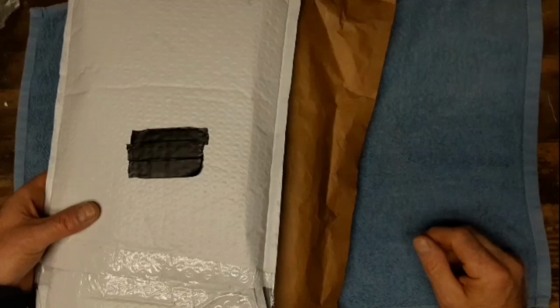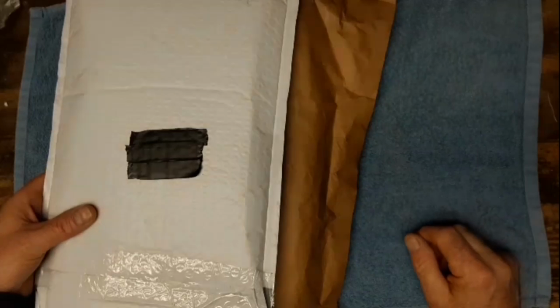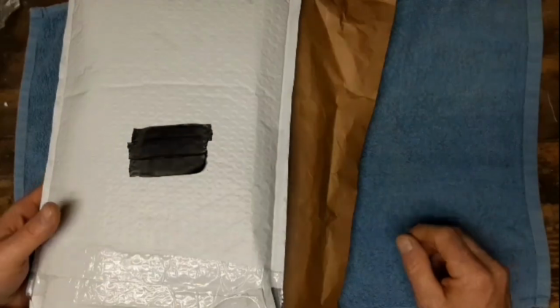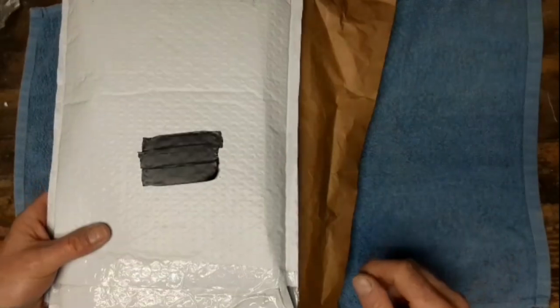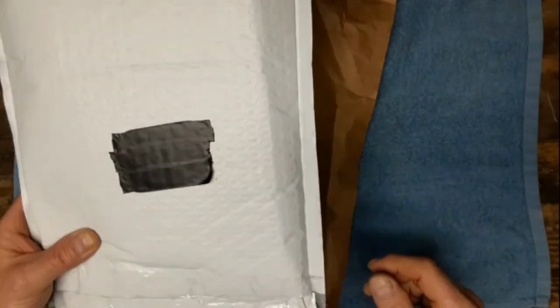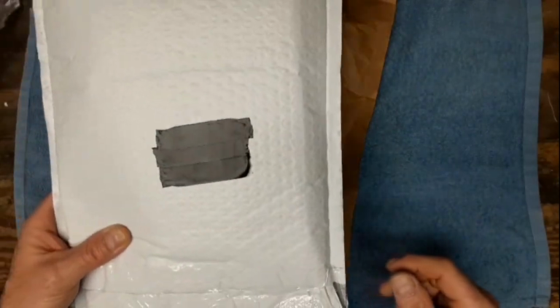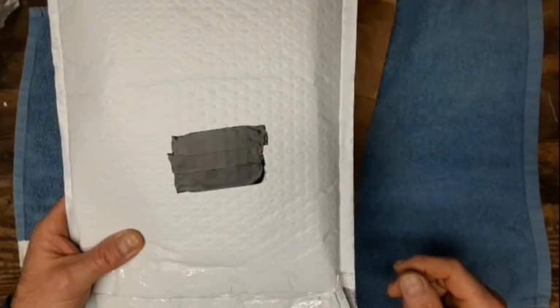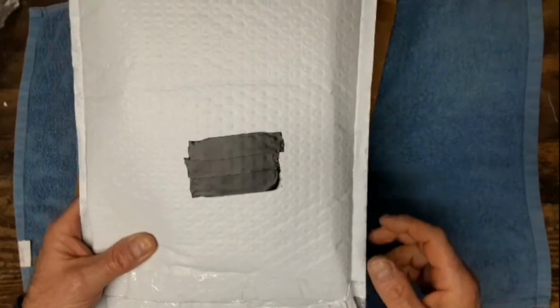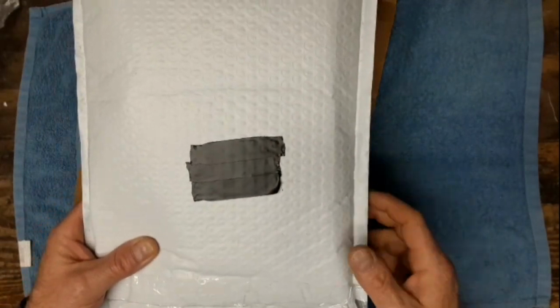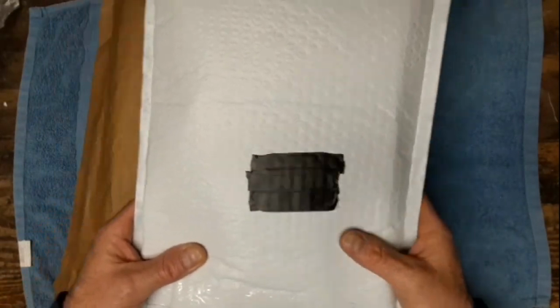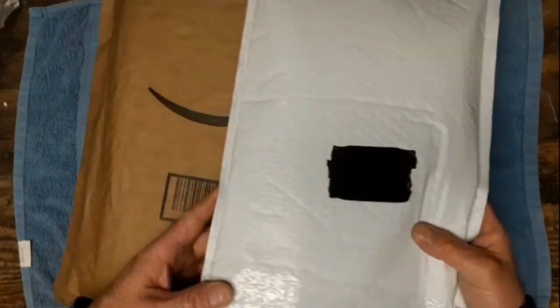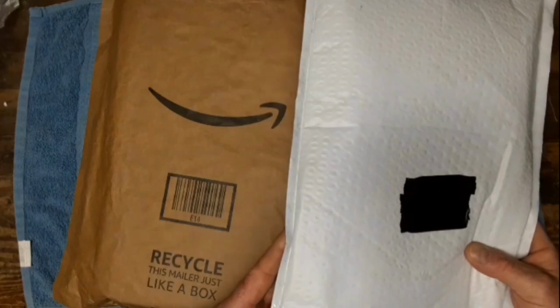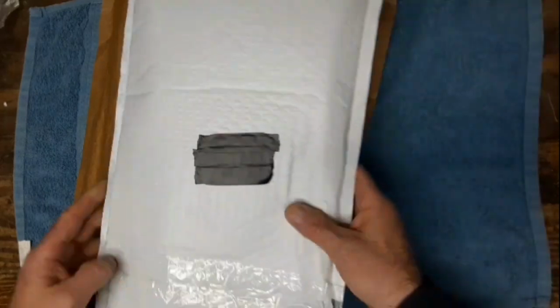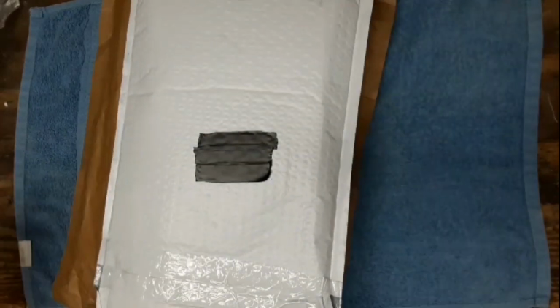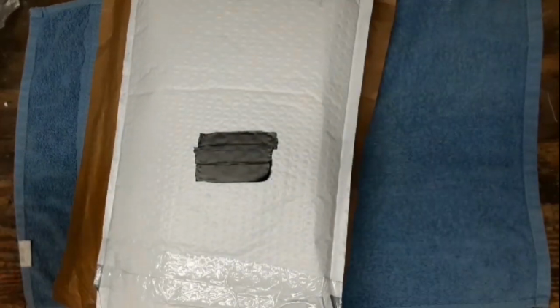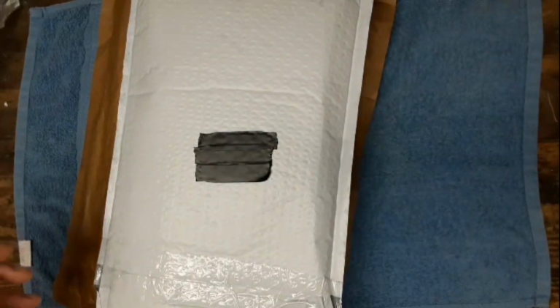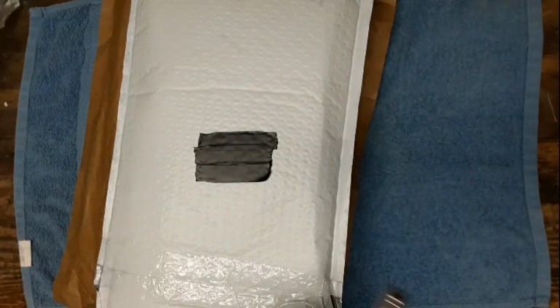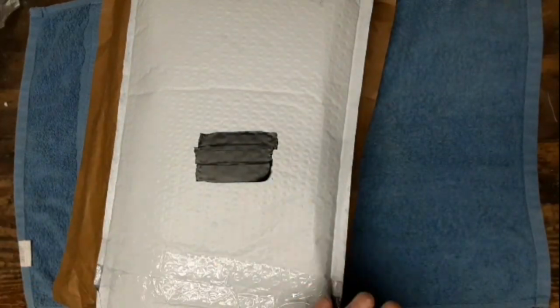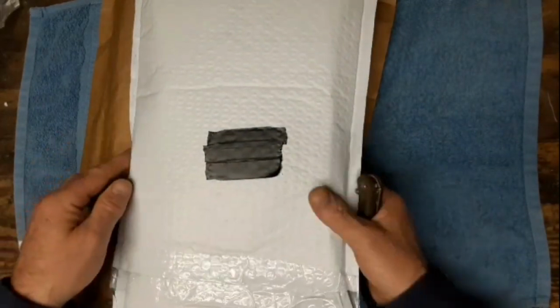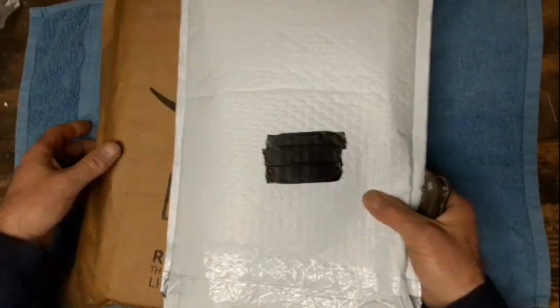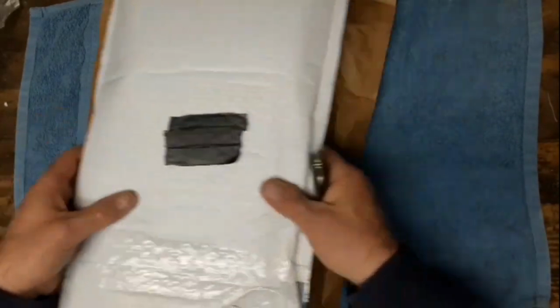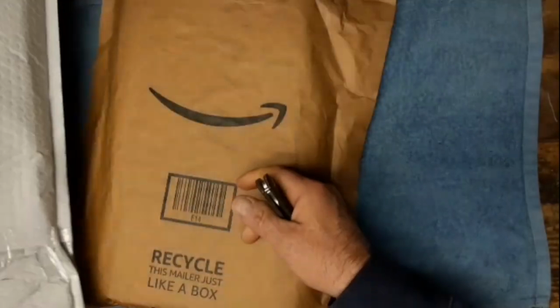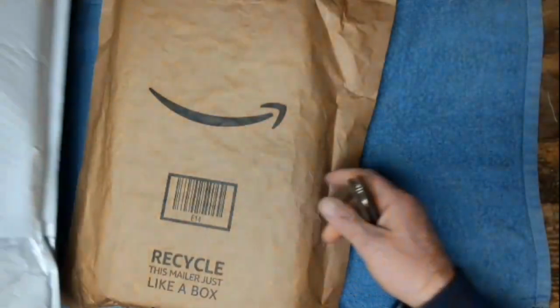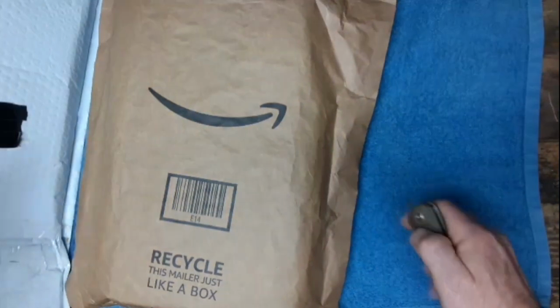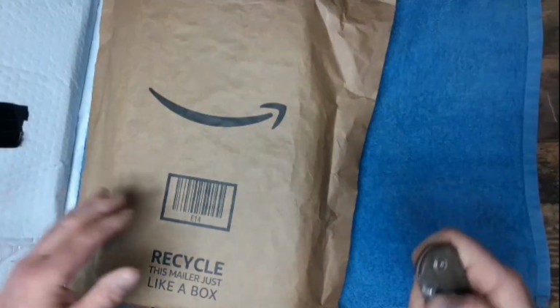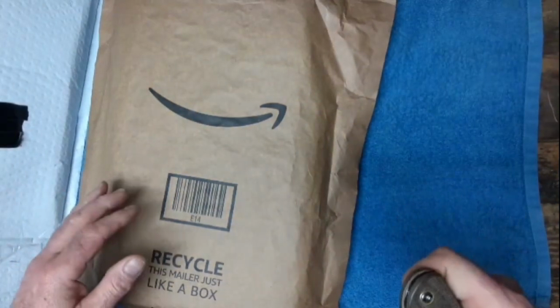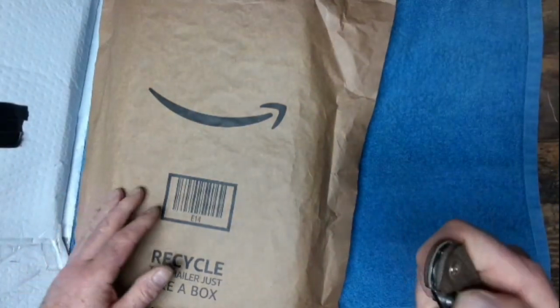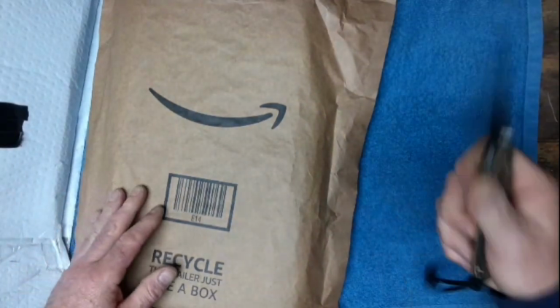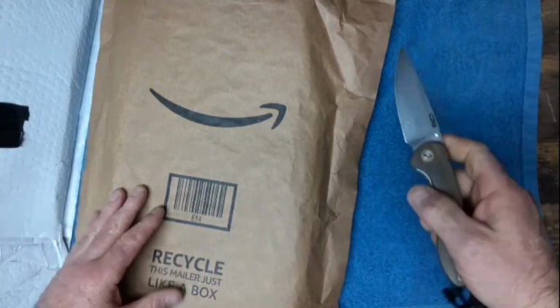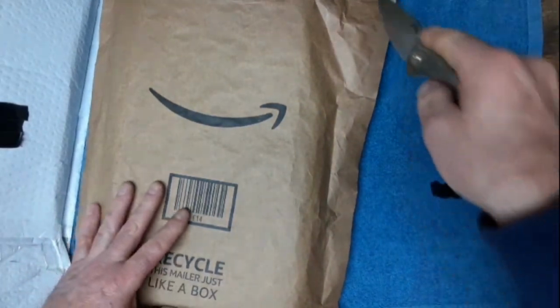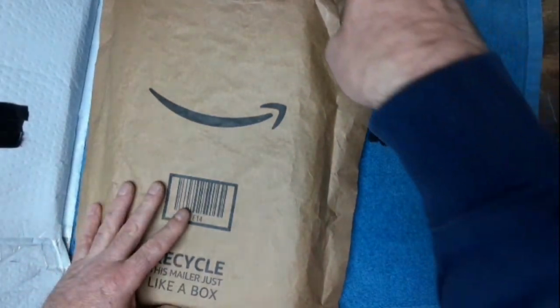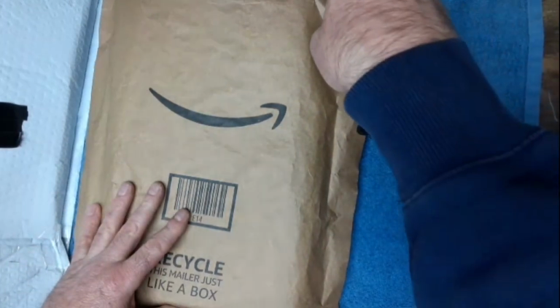Hey folks, I have a couple of unboxings - or unpackagings I guess you'd say. Let's try to make this quick and painless. Let's do this one first, from Condor and Tops knives.